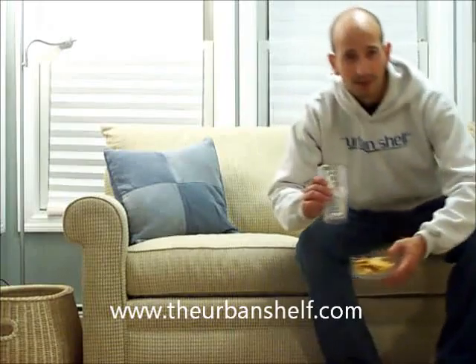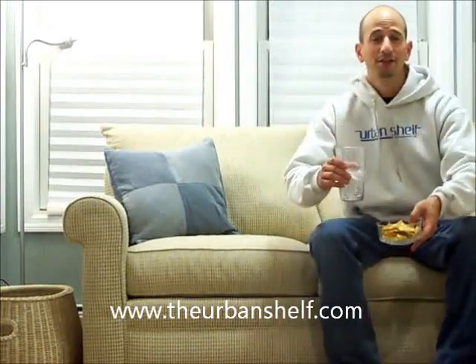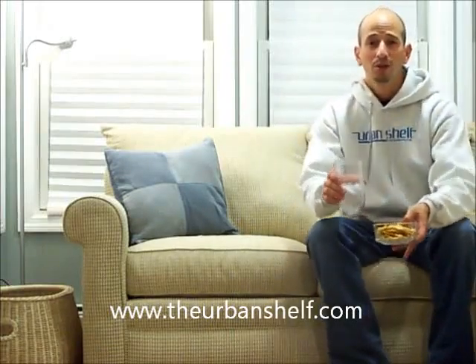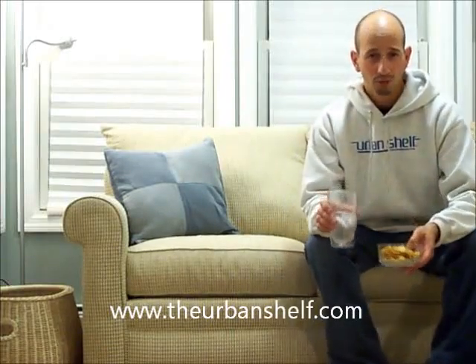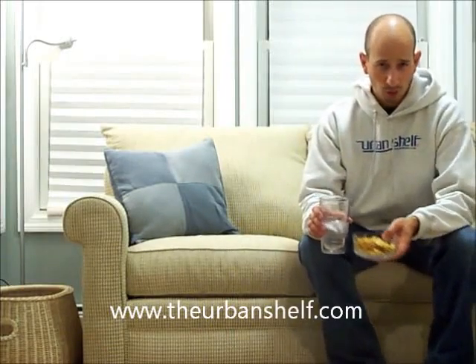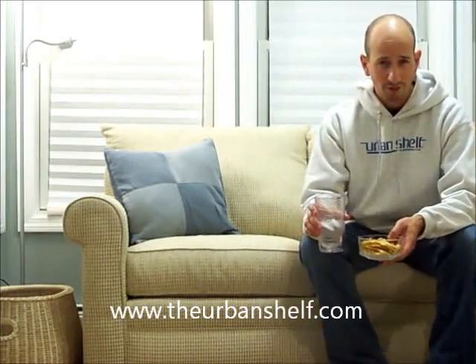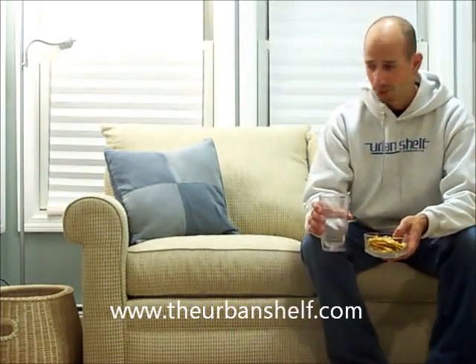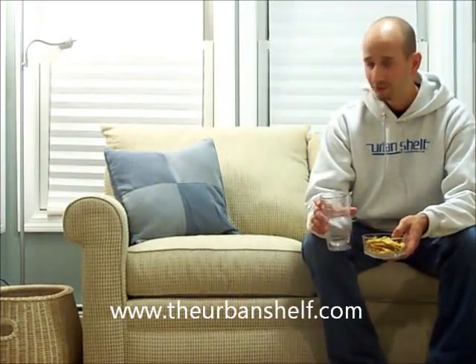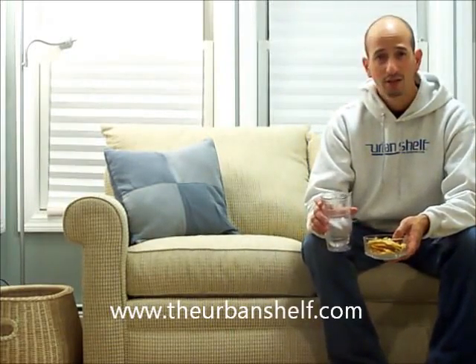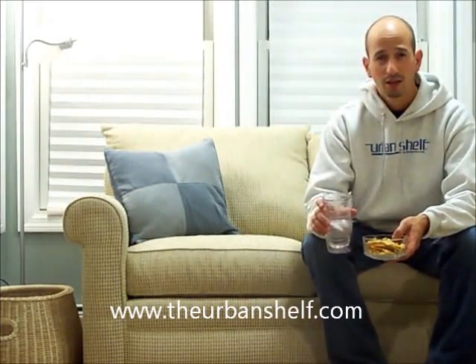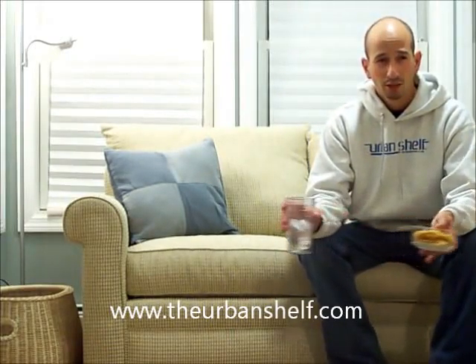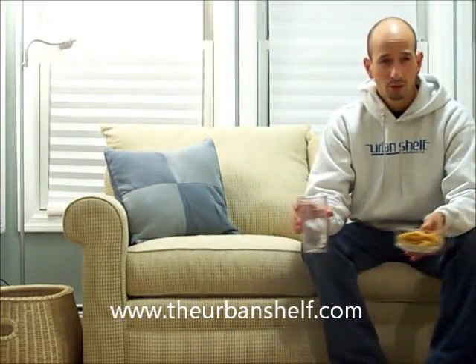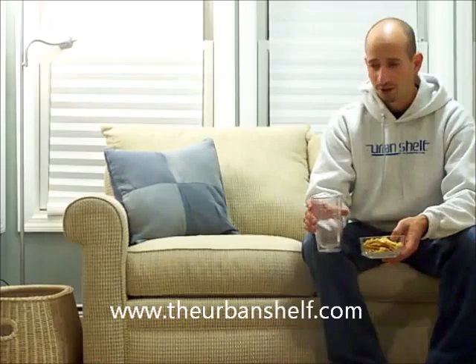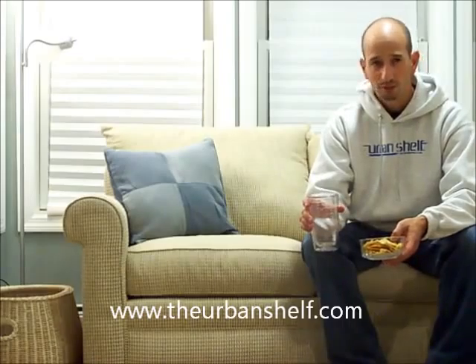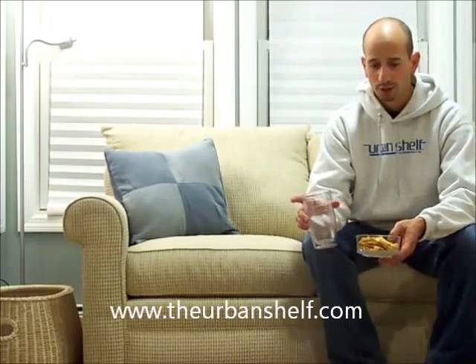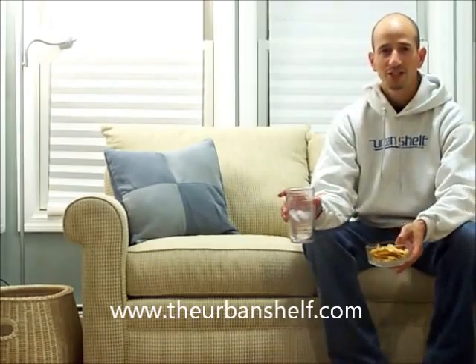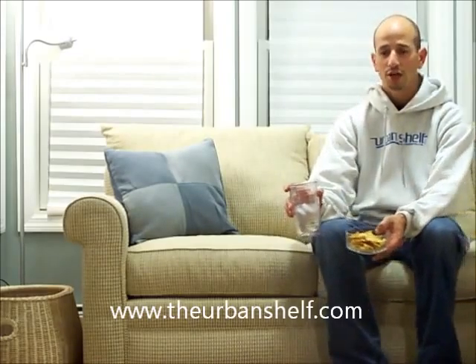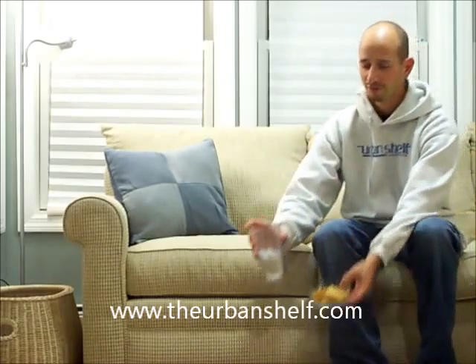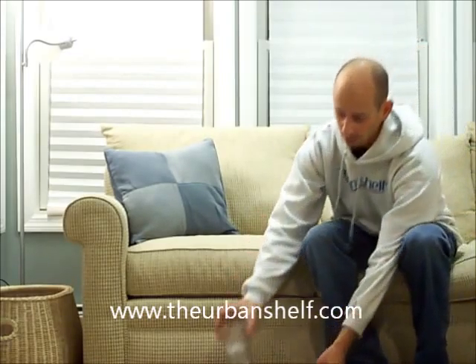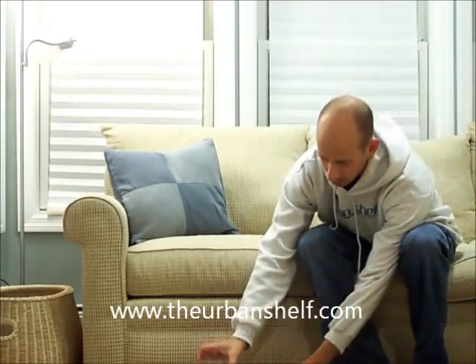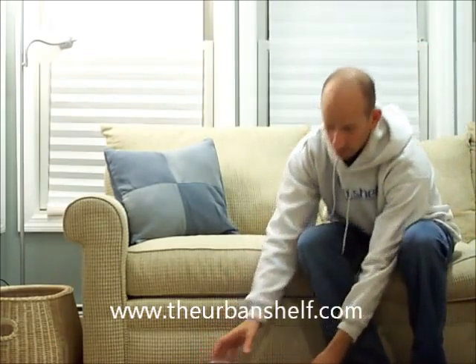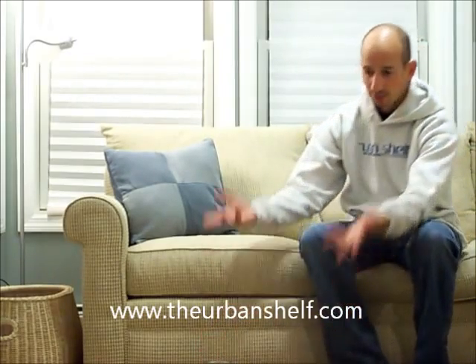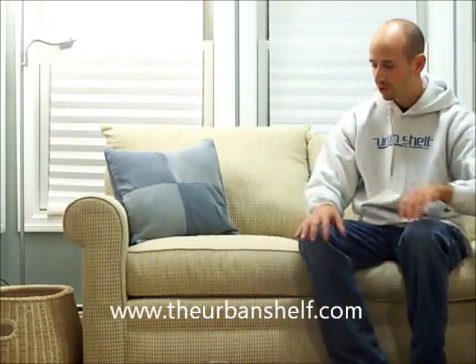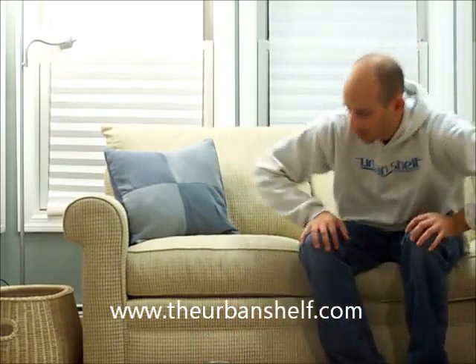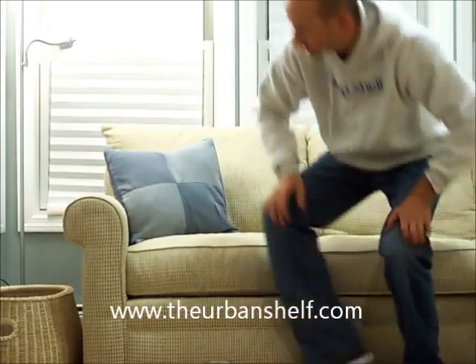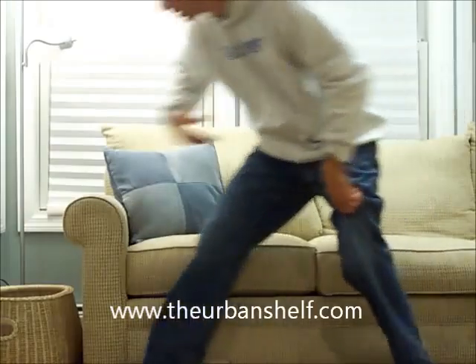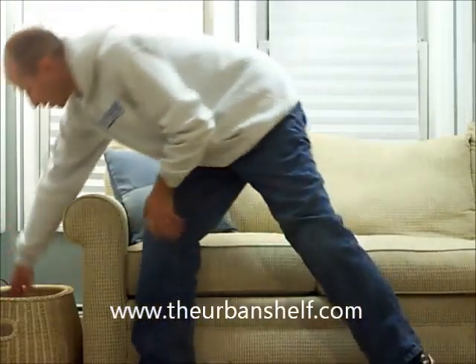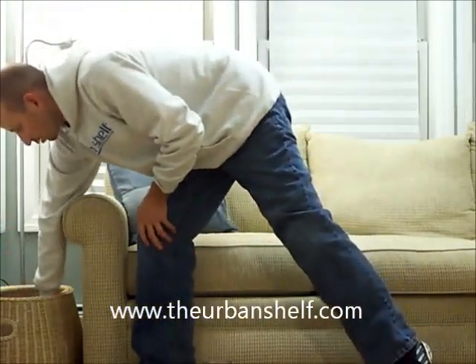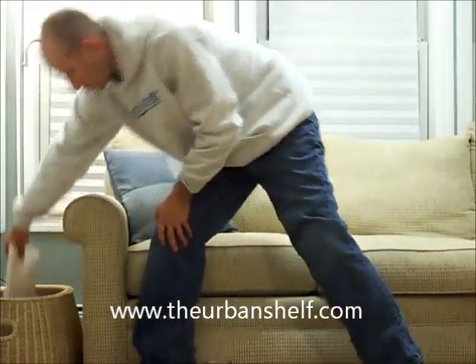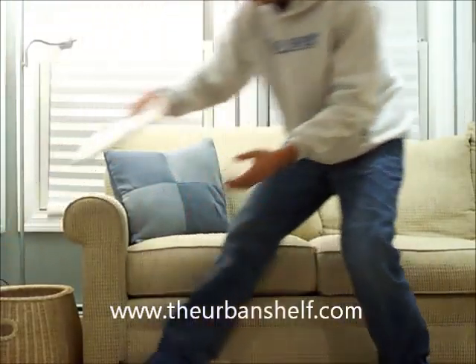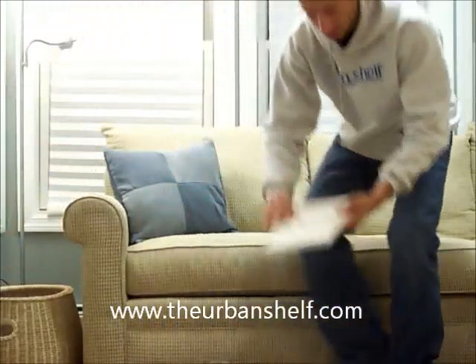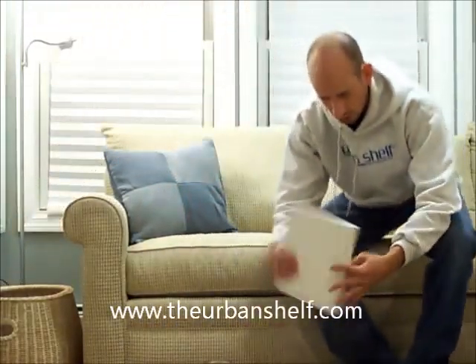Hi, Brett Rosenzweig here for the Urban Shelf. Well, we've all been in the TV room with no place to set our food and drink. The floor is no good. So we'll just get out our trusty Urban Shelf.